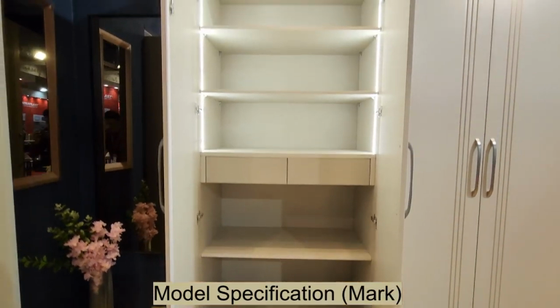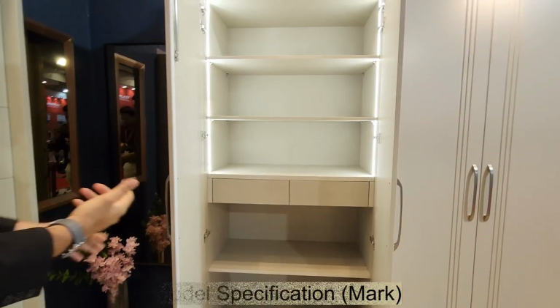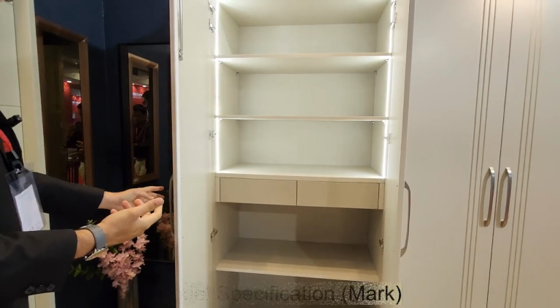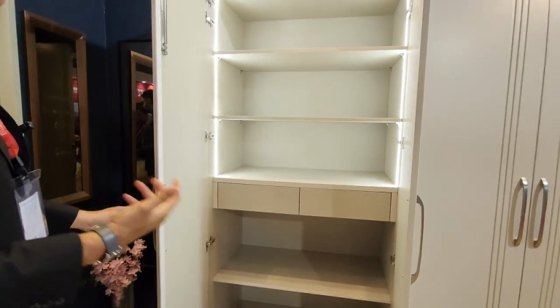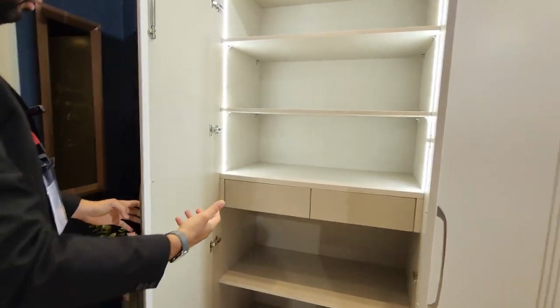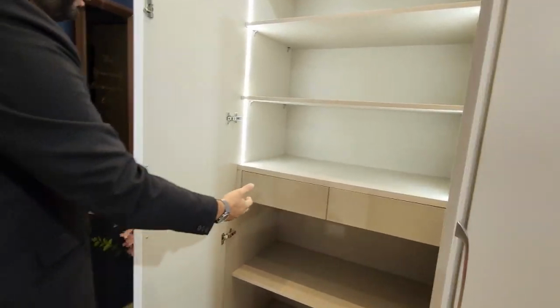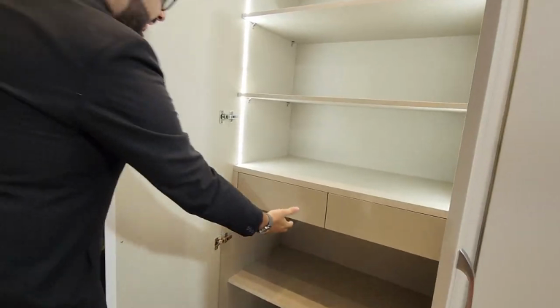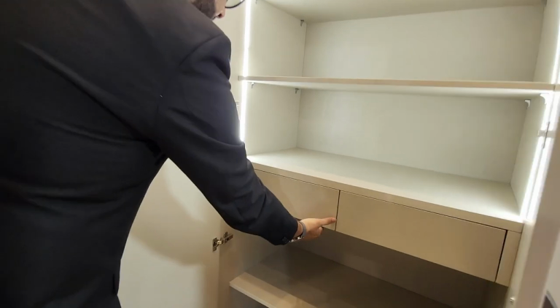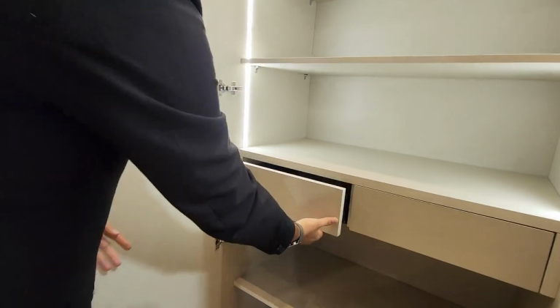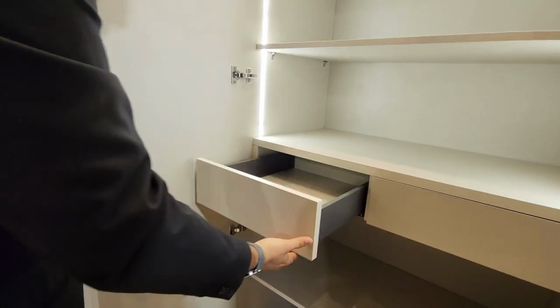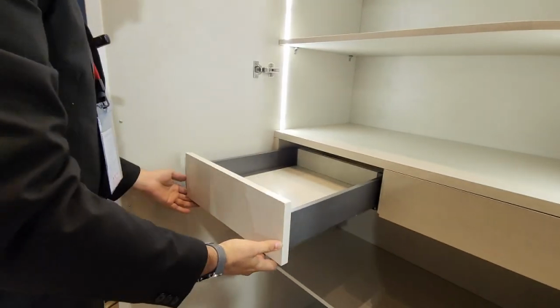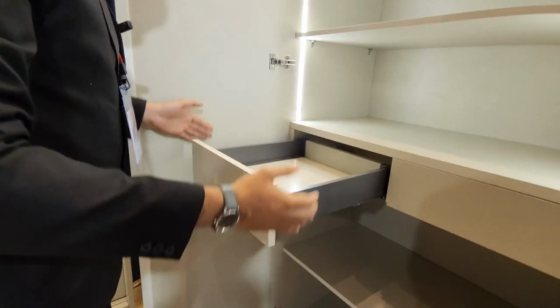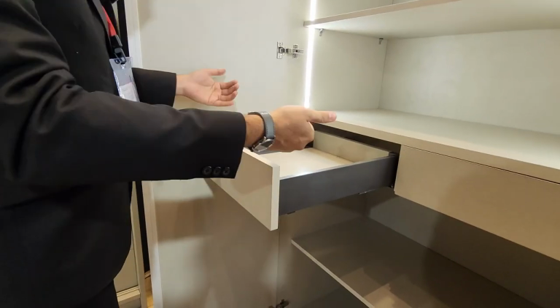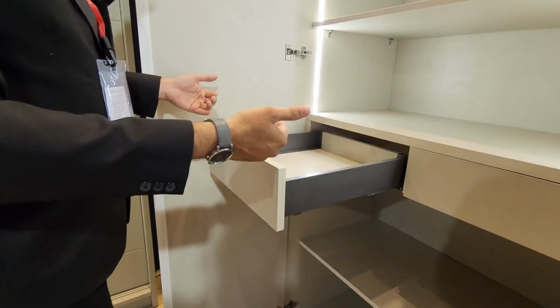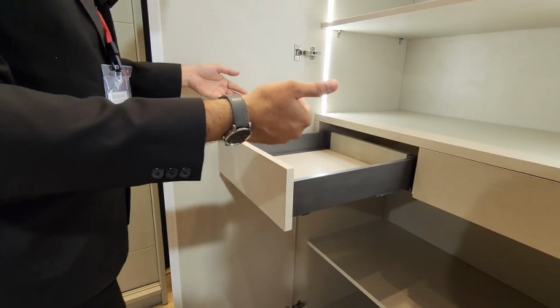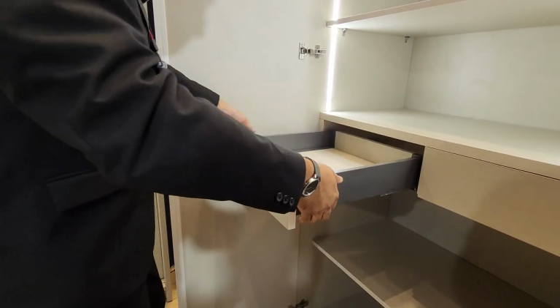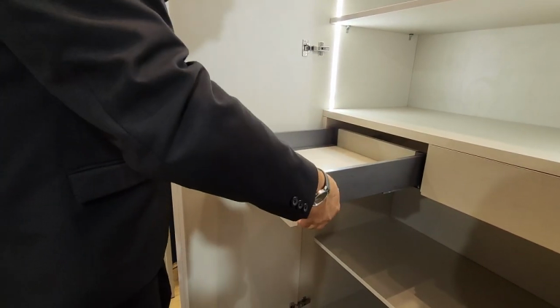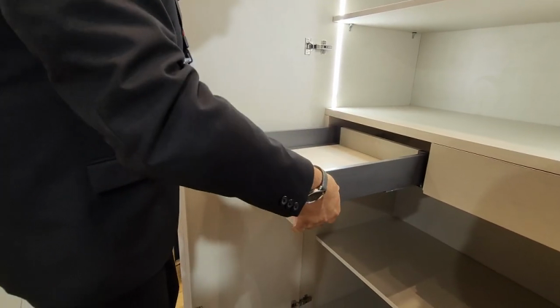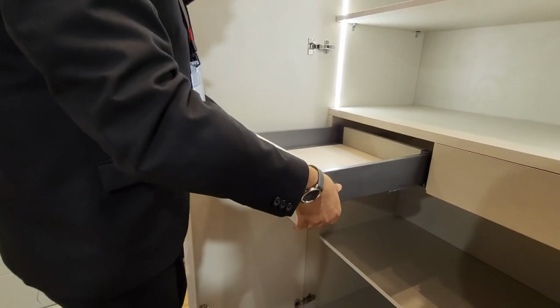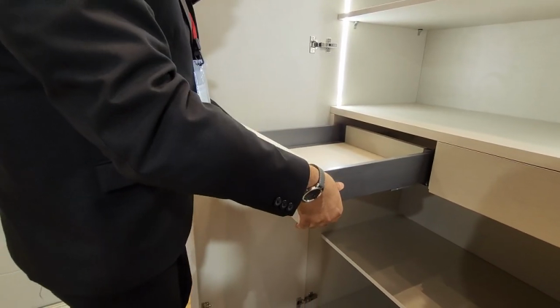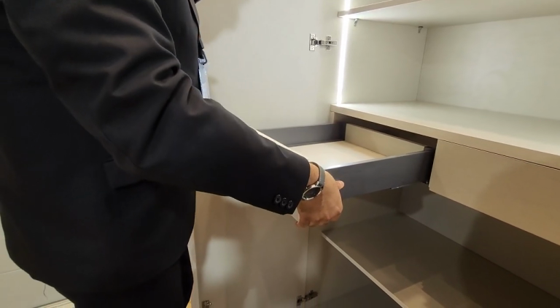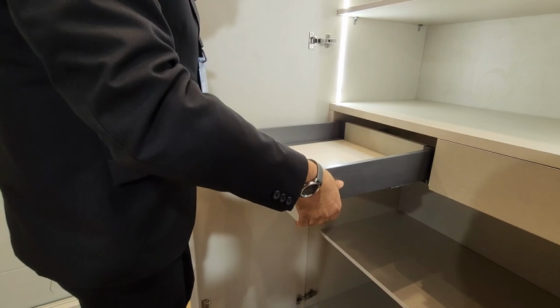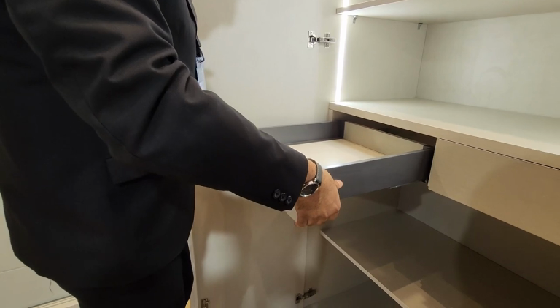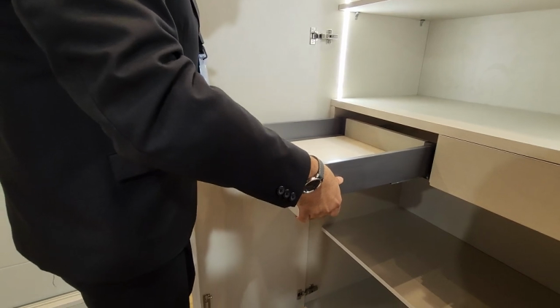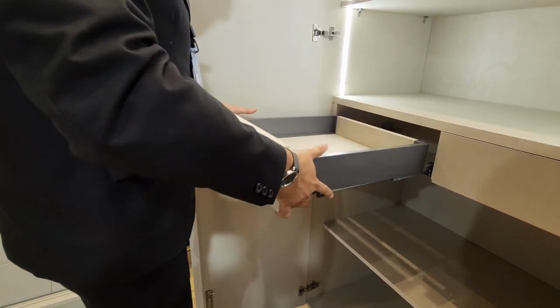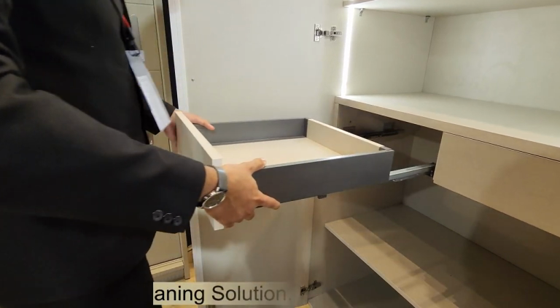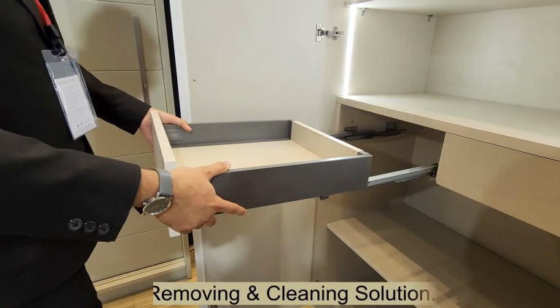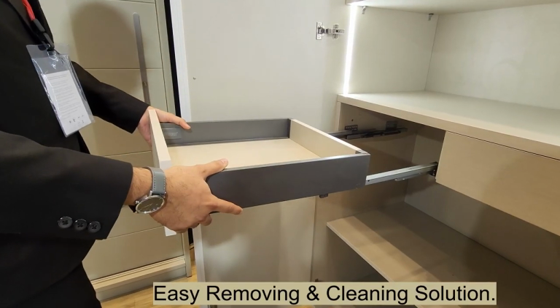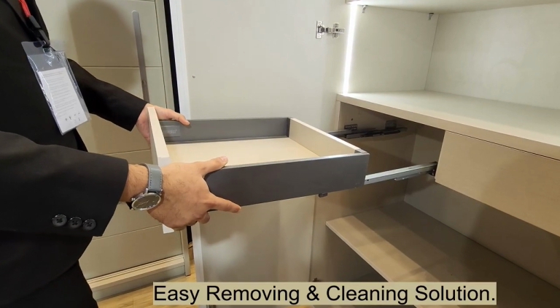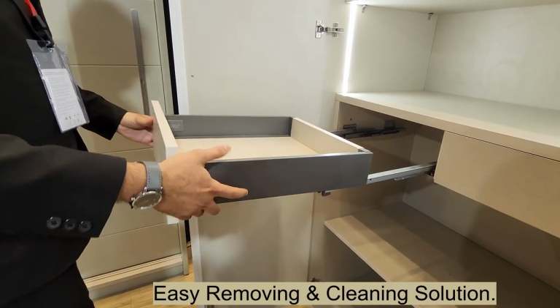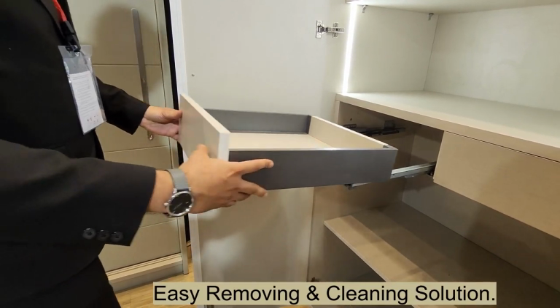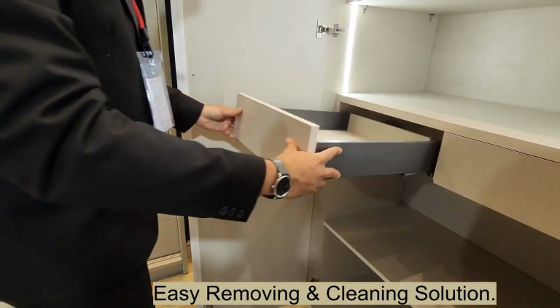The advantage of the tandem drawer here is that it's very easy to remove and clean. It has a clip at the bottom — when you press the clip, you remove the drawer, clean it, and simply put it back.